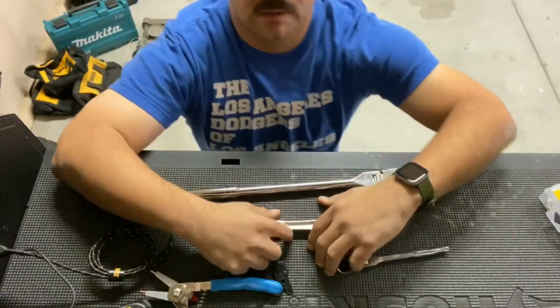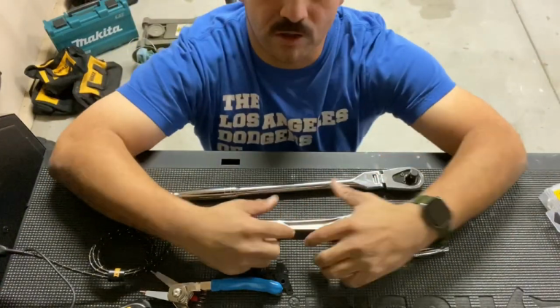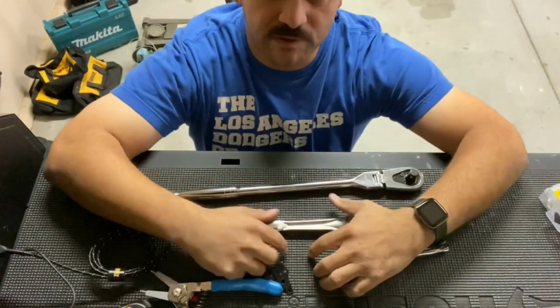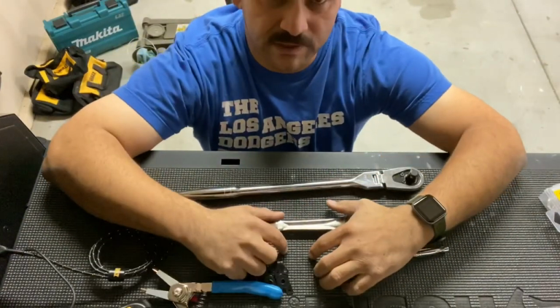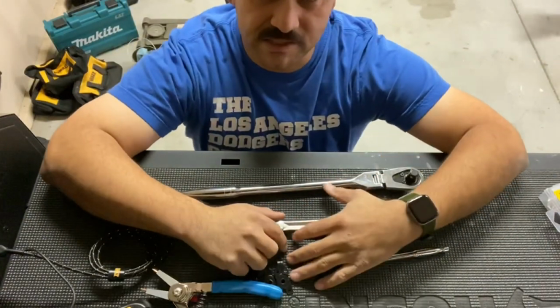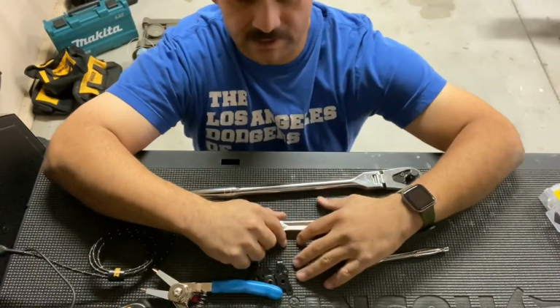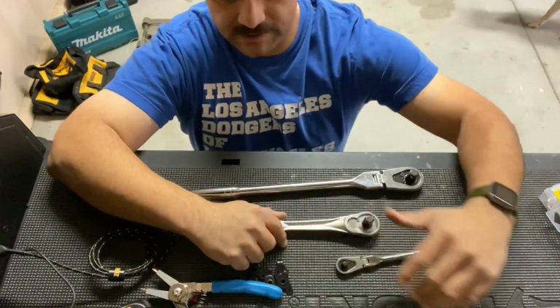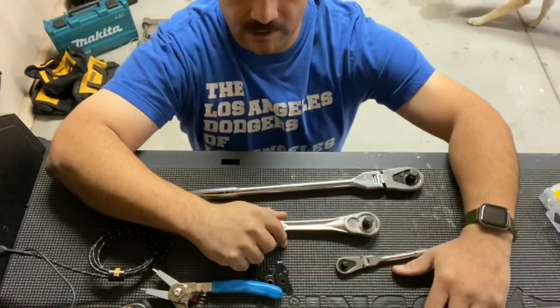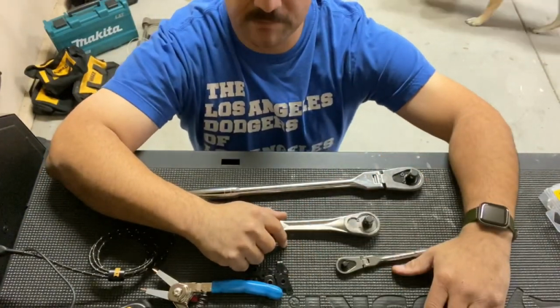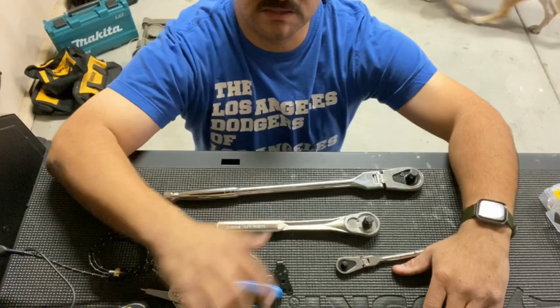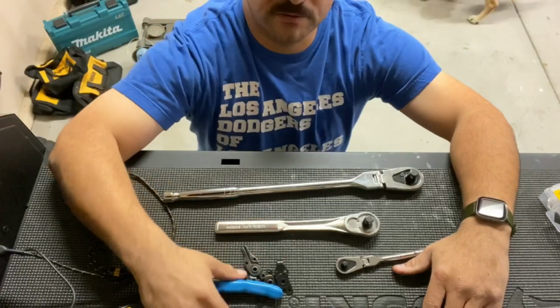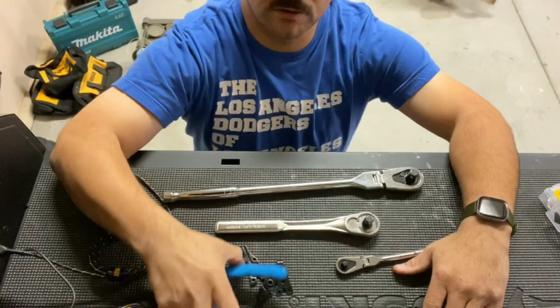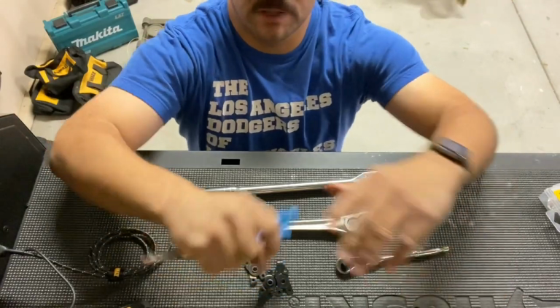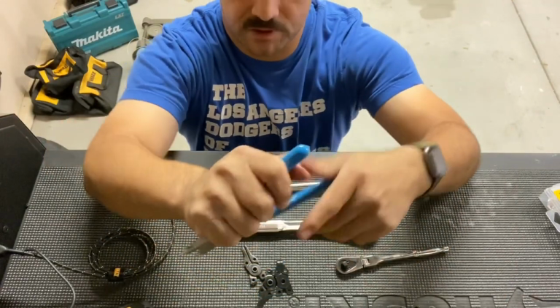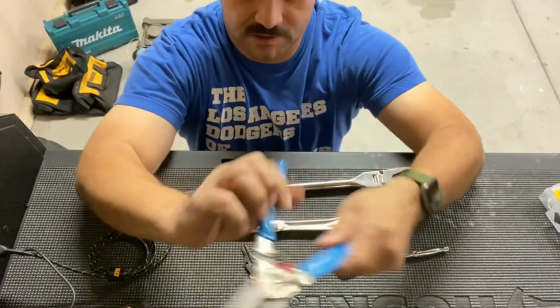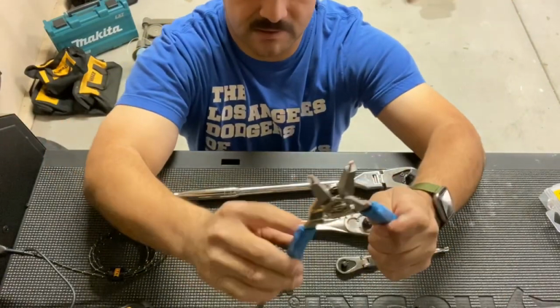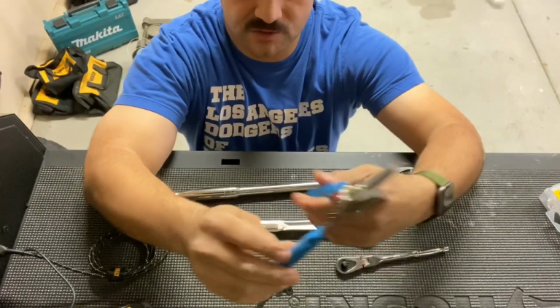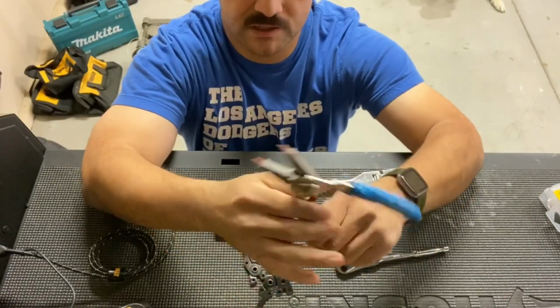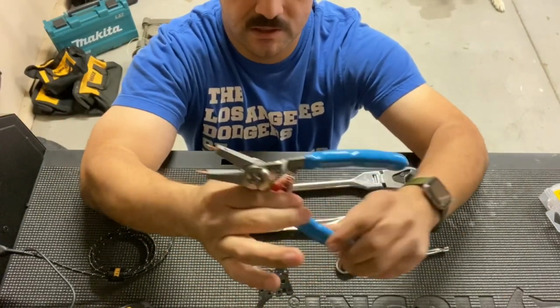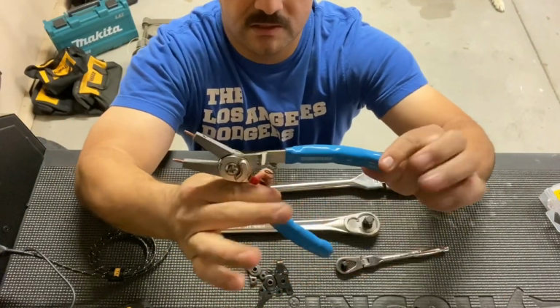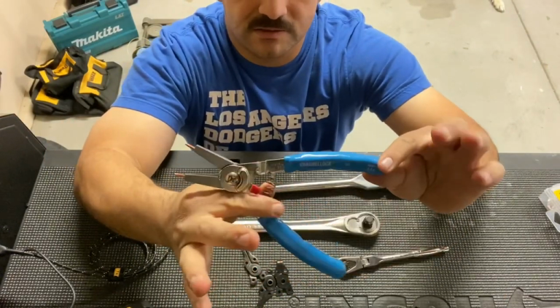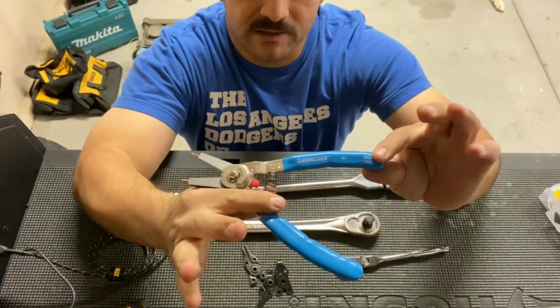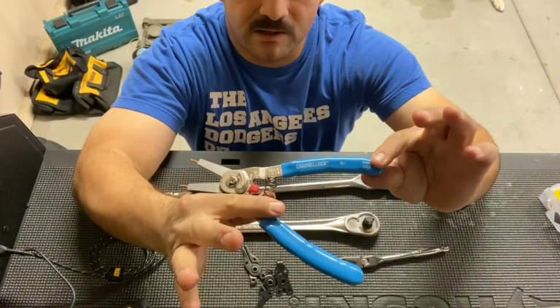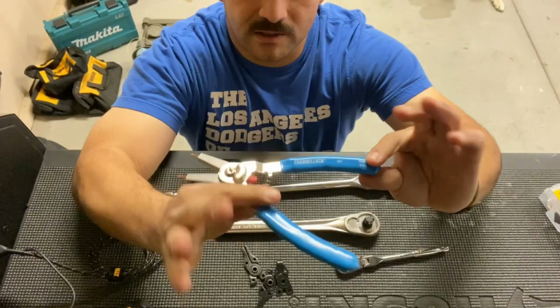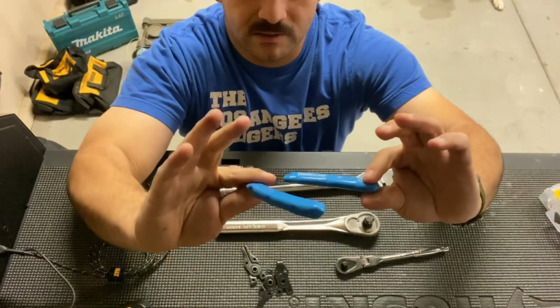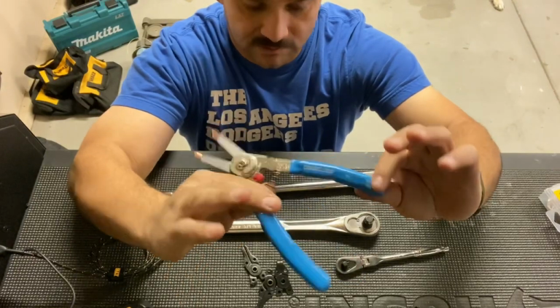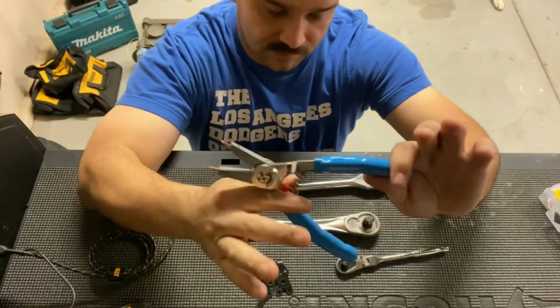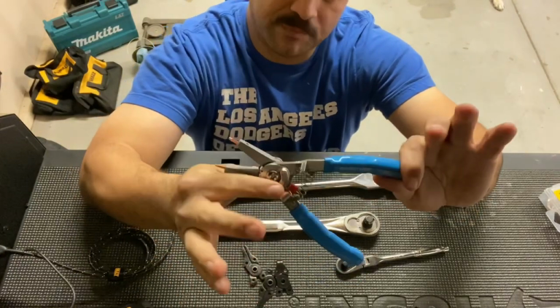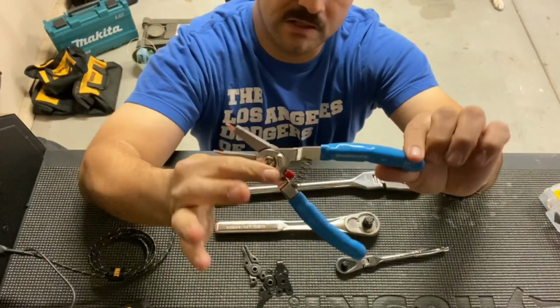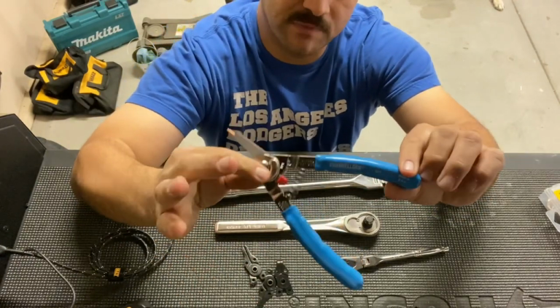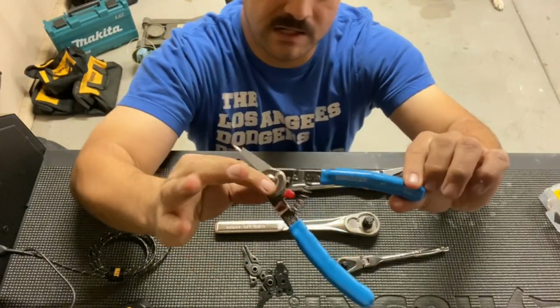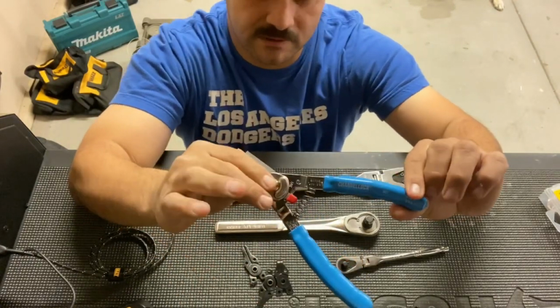Welcome everybody, my name is Jesse and I am making this video to show you my new purchase. I bought this last week — they are snap ring pliers made by Channel Lock.